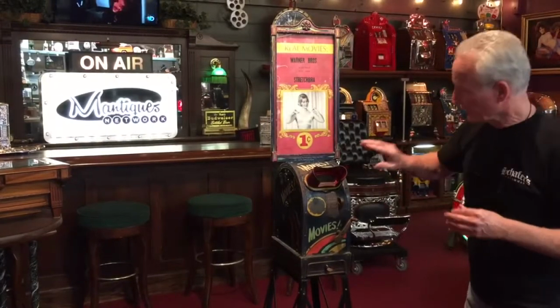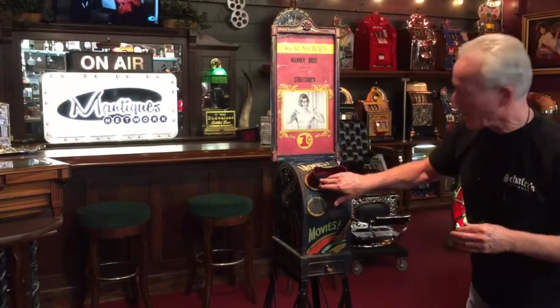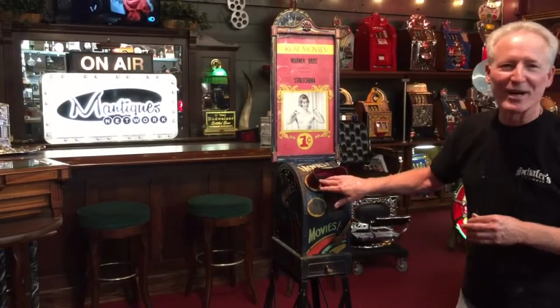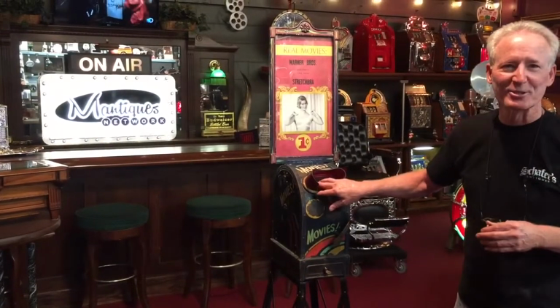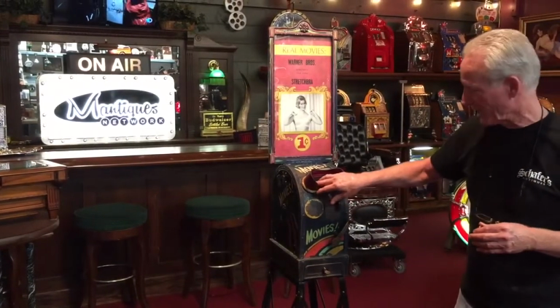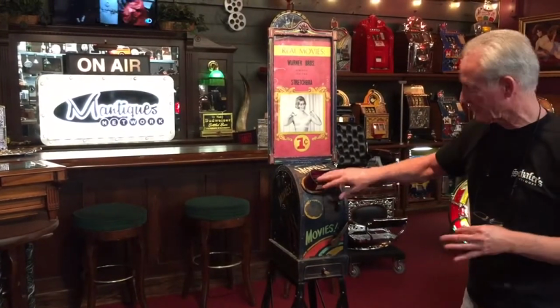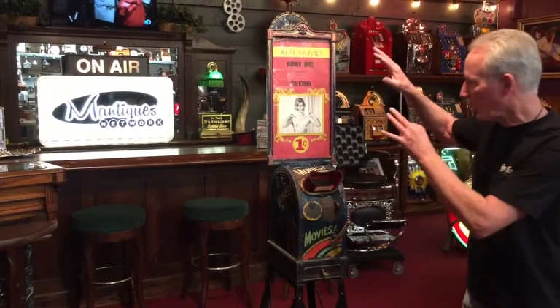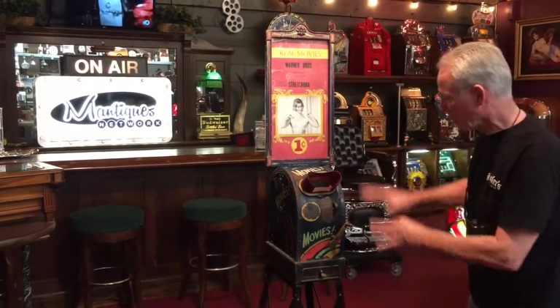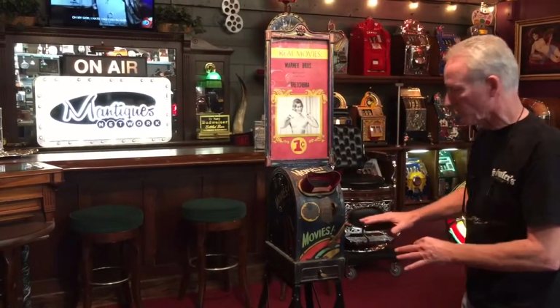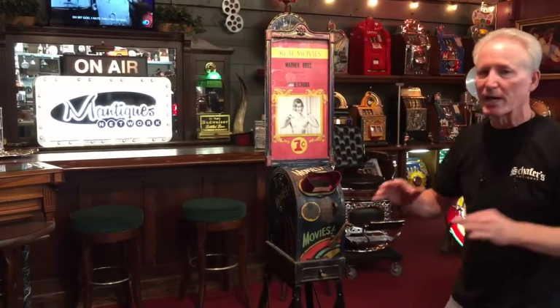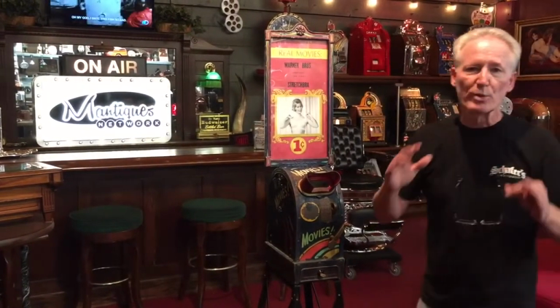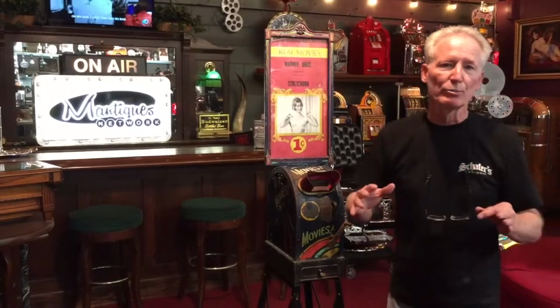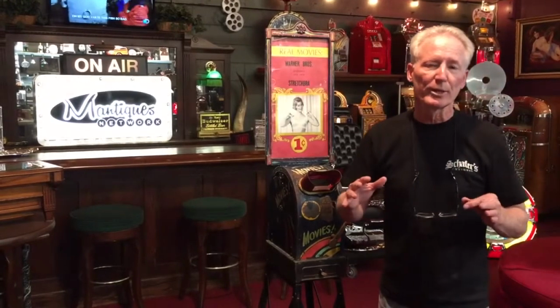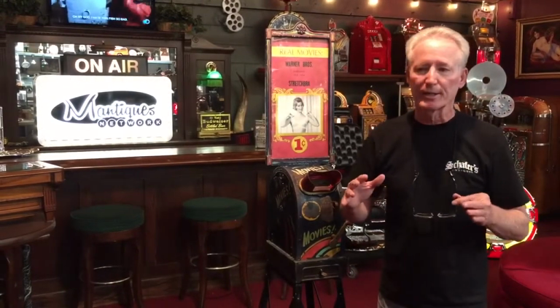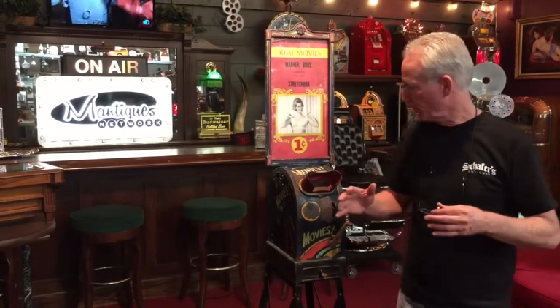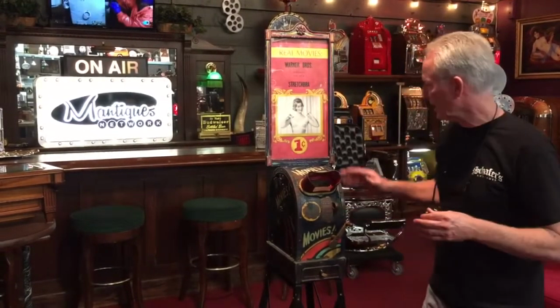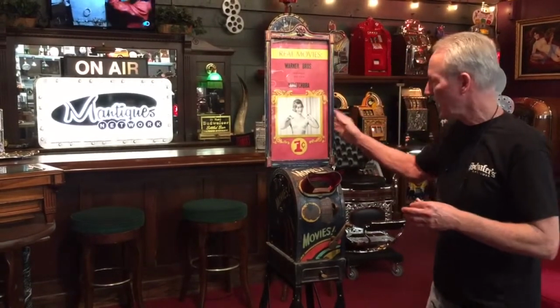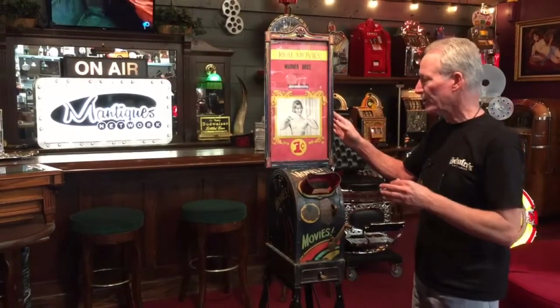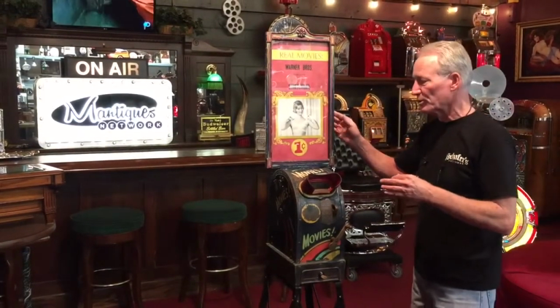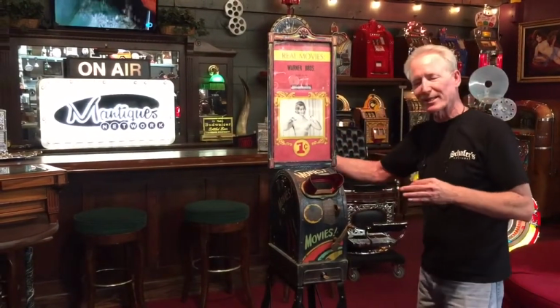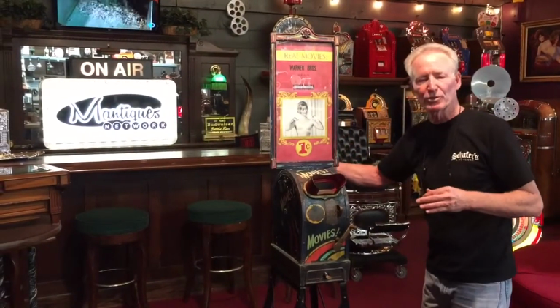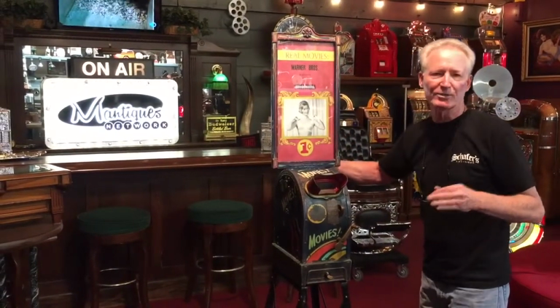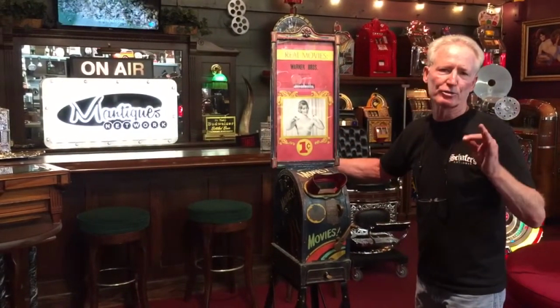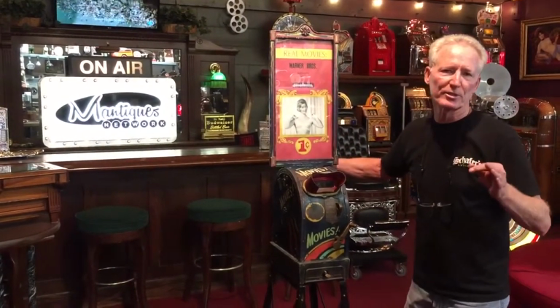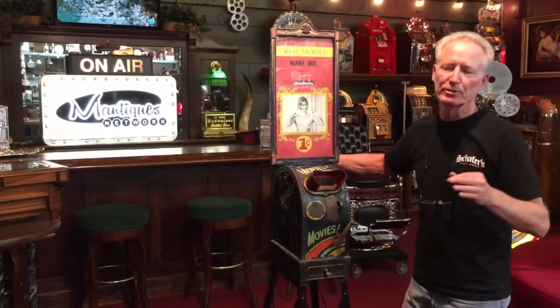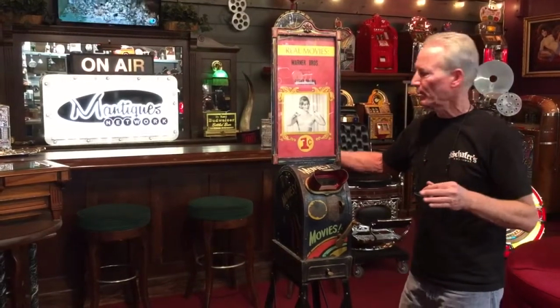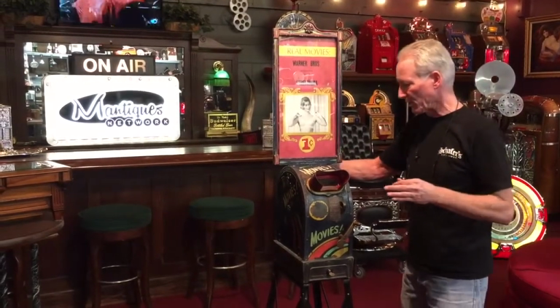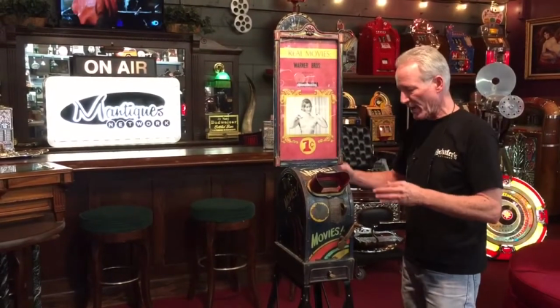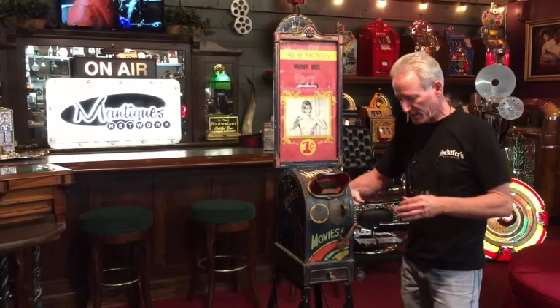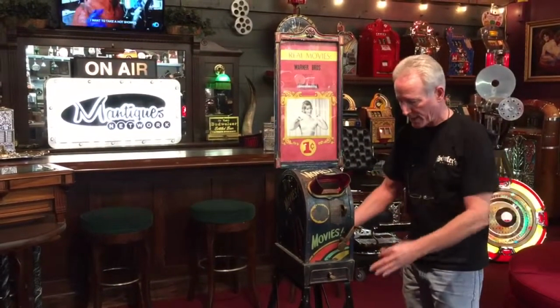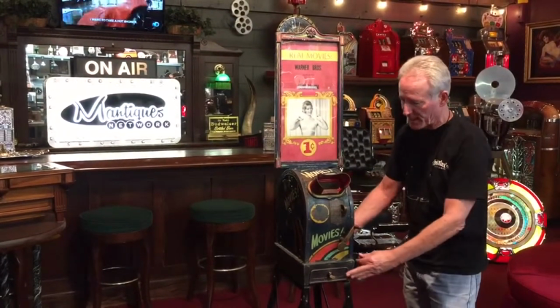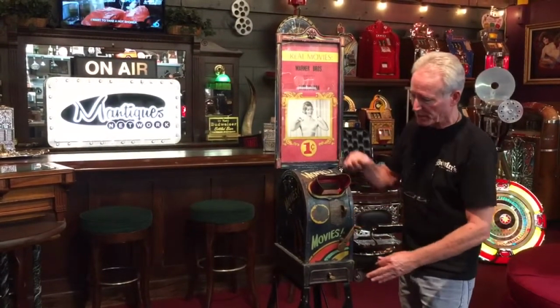Anyway, the magnifying glass is really nice in it — all original. It's got a great little movie reel in it. Once again, cast iron original. It's got the original cast iron bracket on the back, tin cabinet, and cast base.